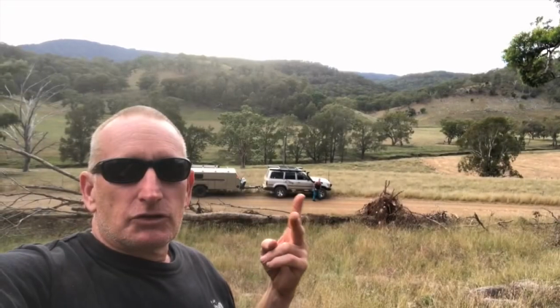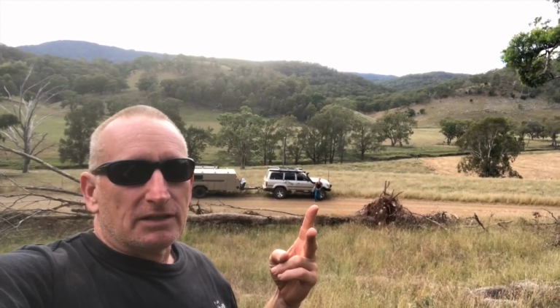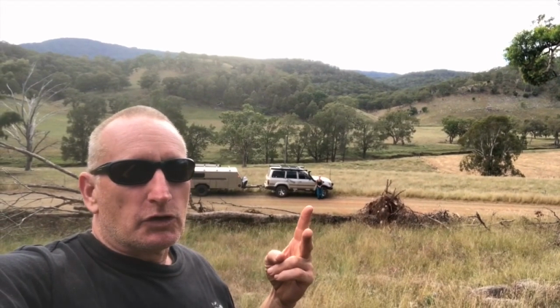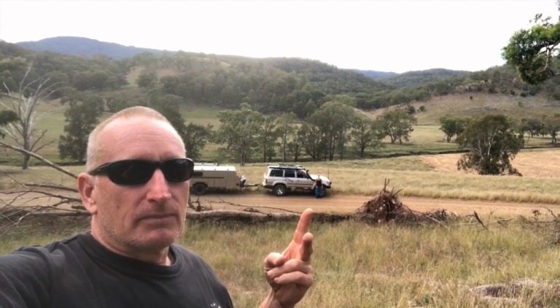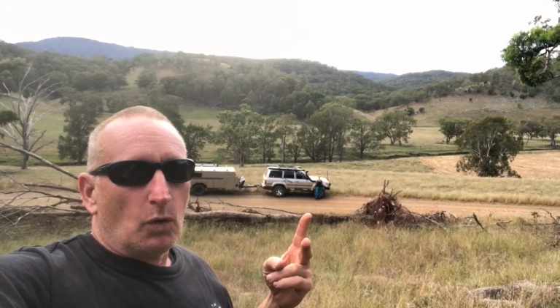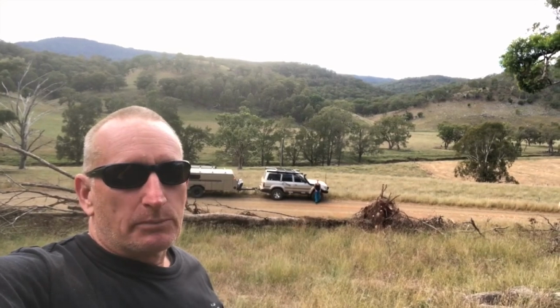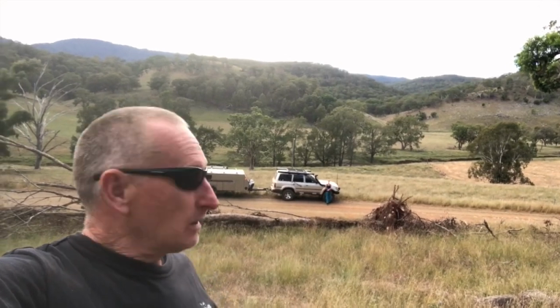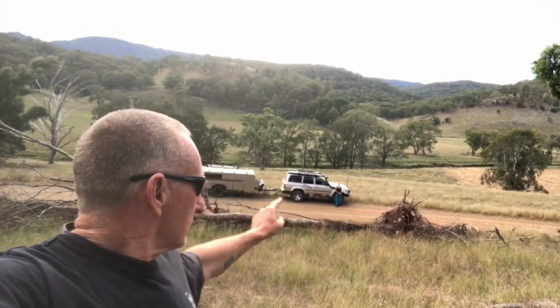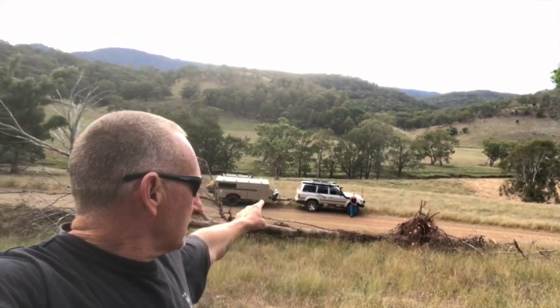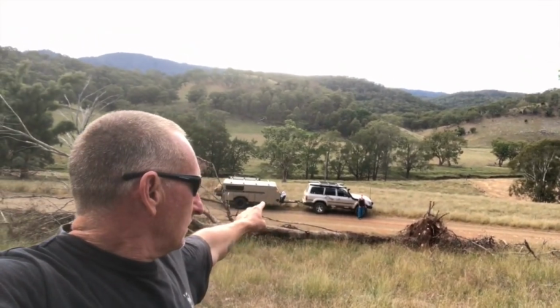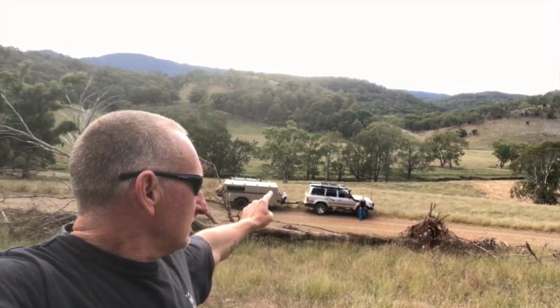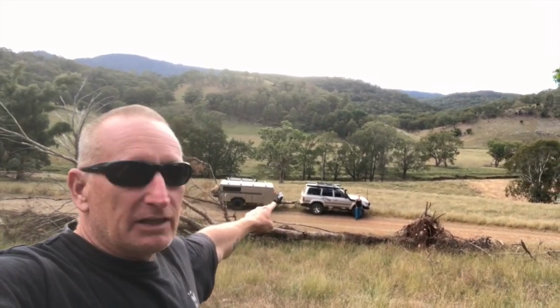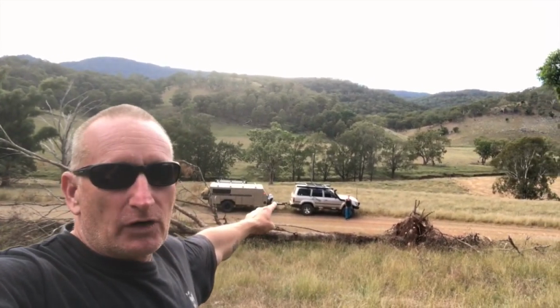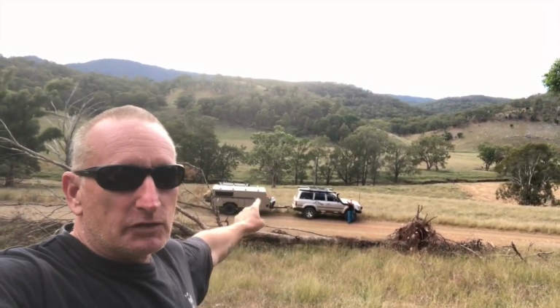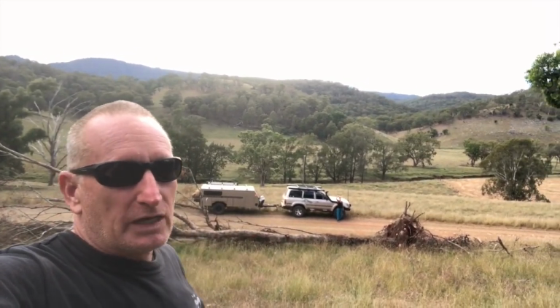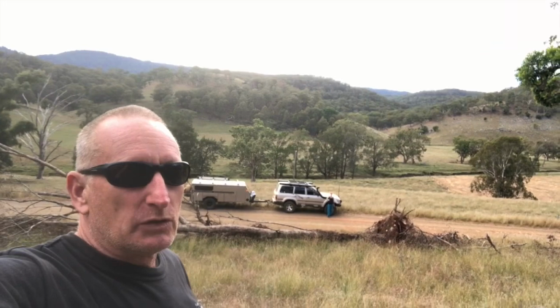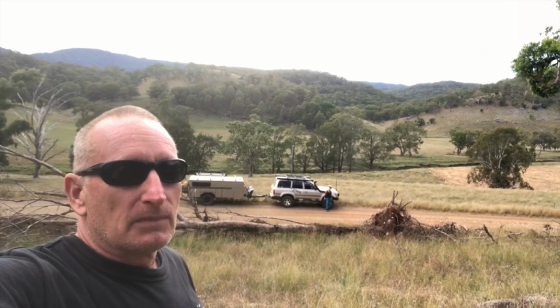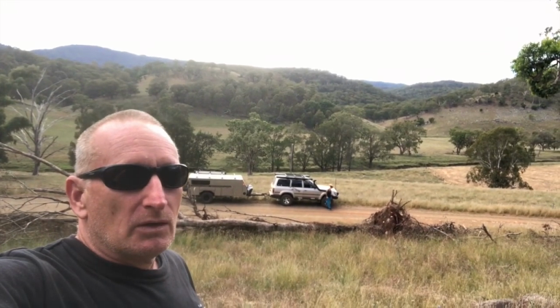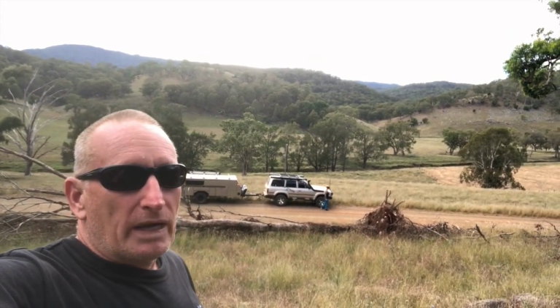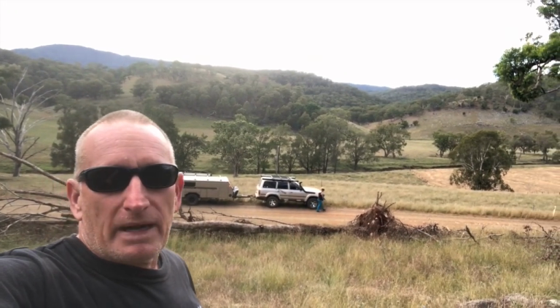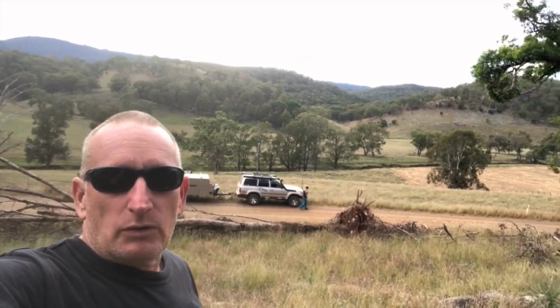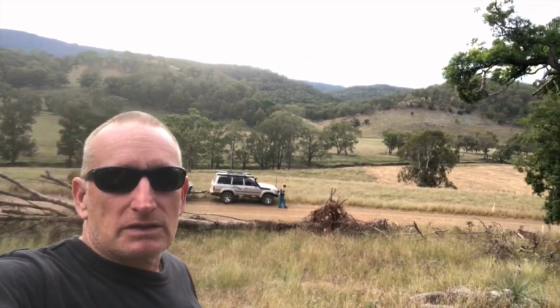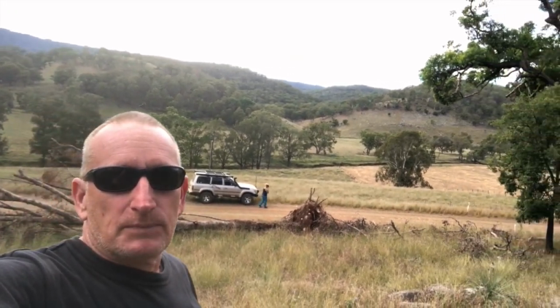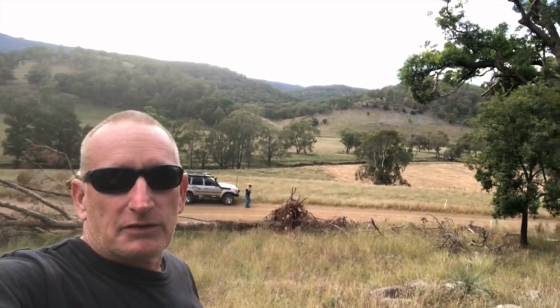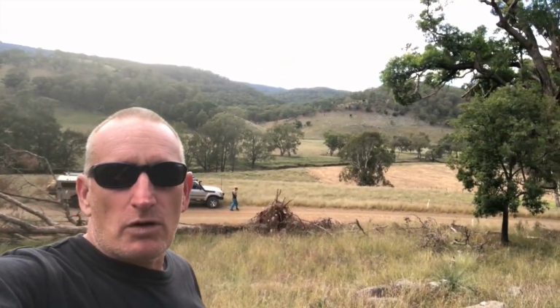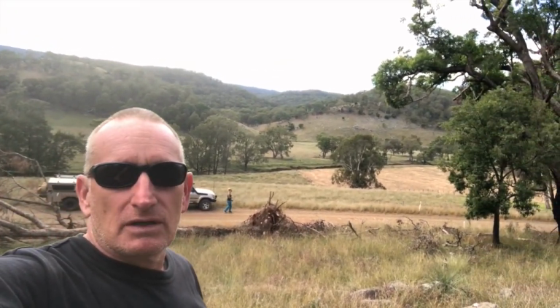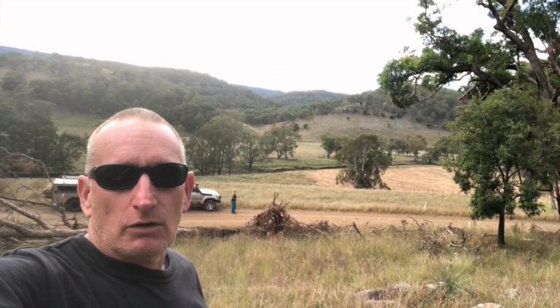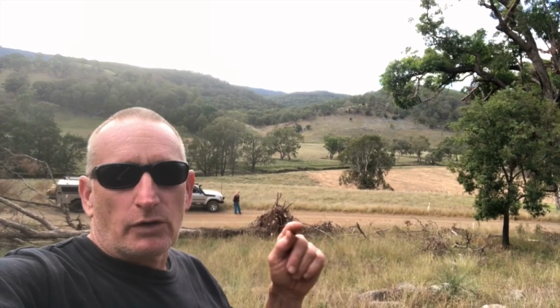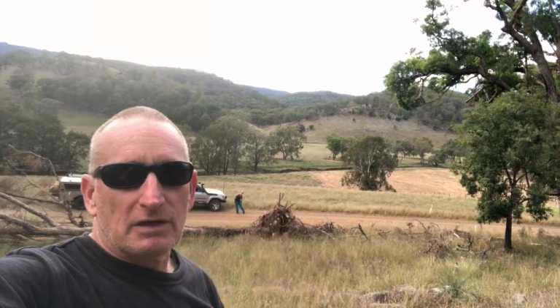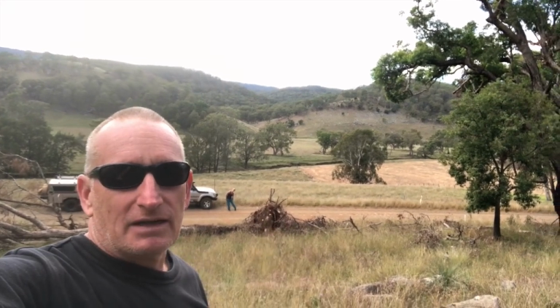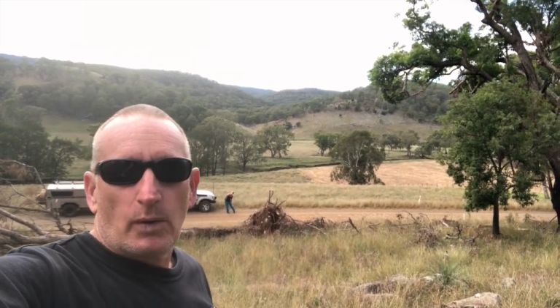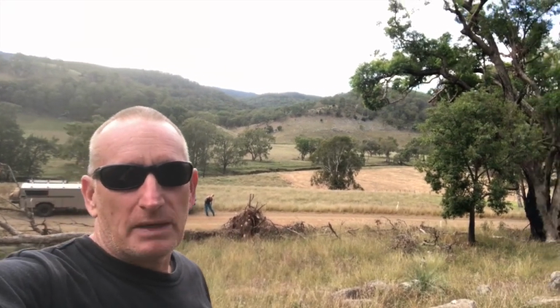Two weeks into the trip, all is going pretty well. Car's going well, Sally's going great, trail is going pretty good. We're on the back roads south of Tenworth. I'll show you on the map in a sec exactly where we've been.